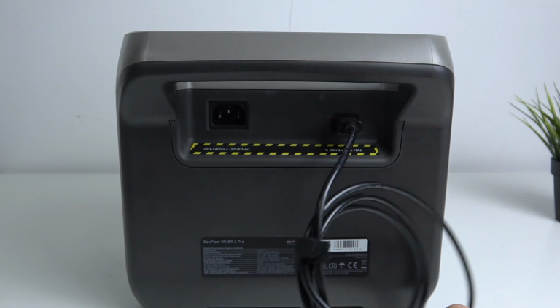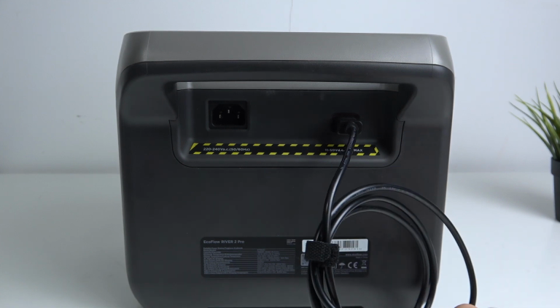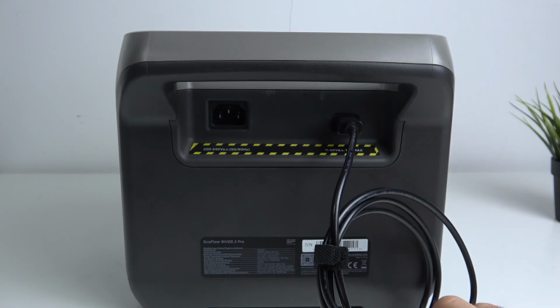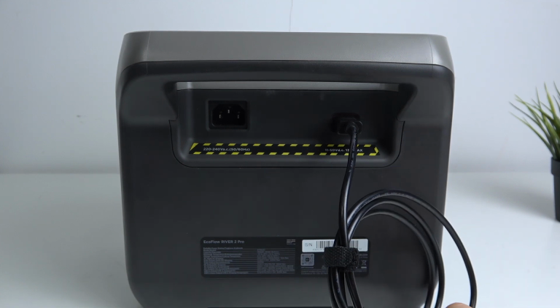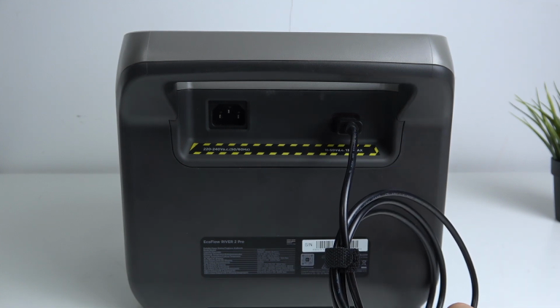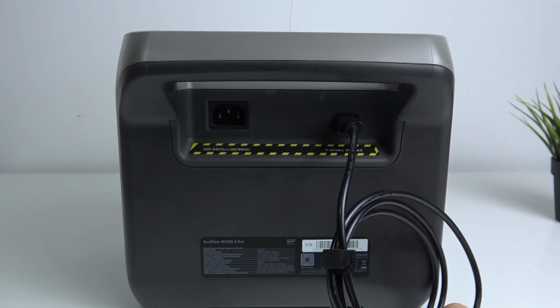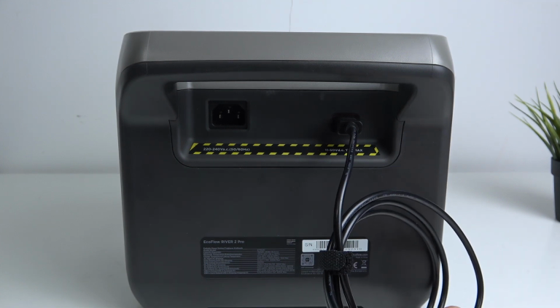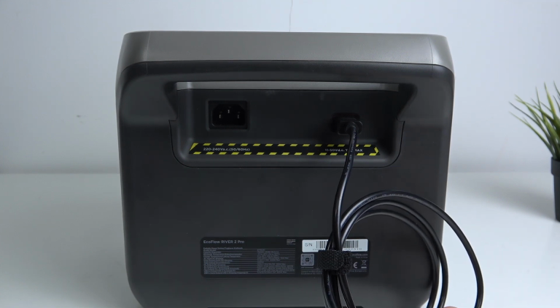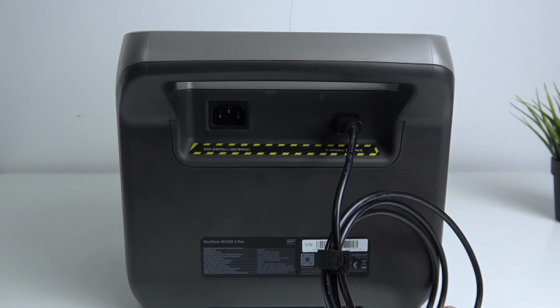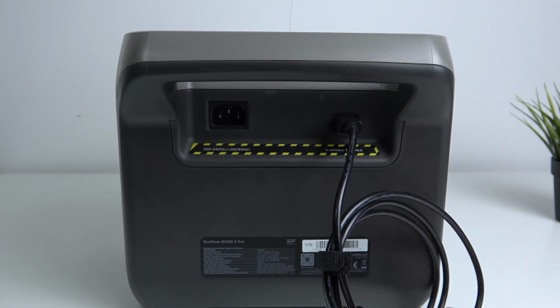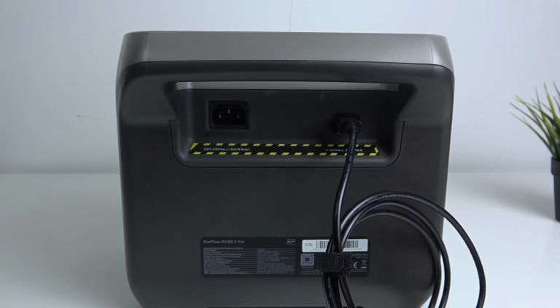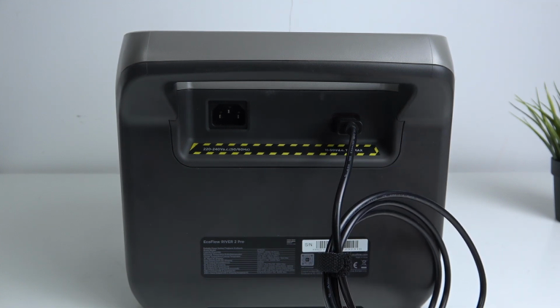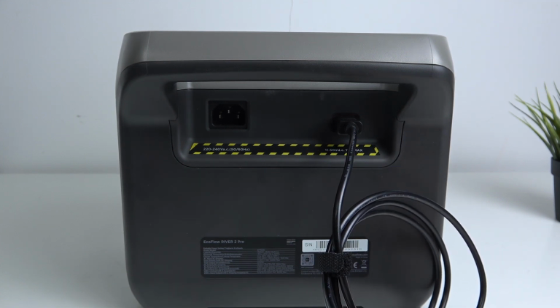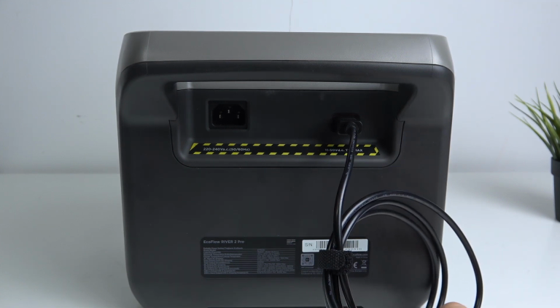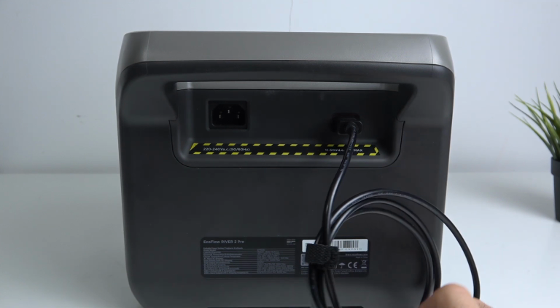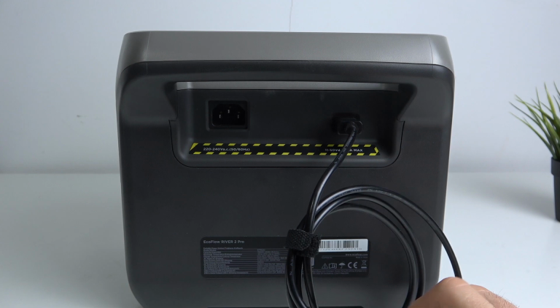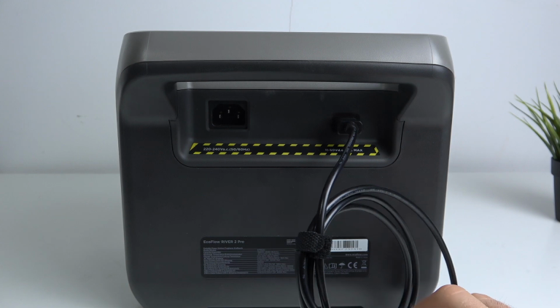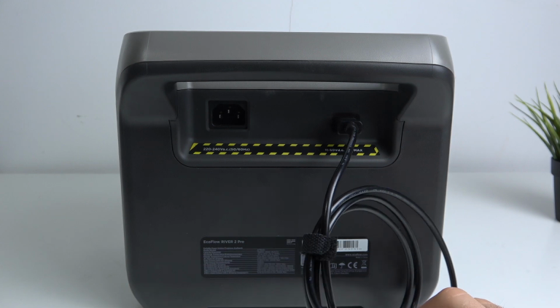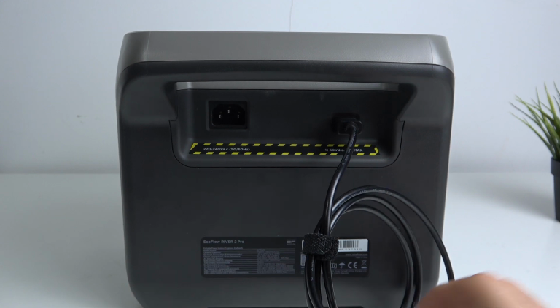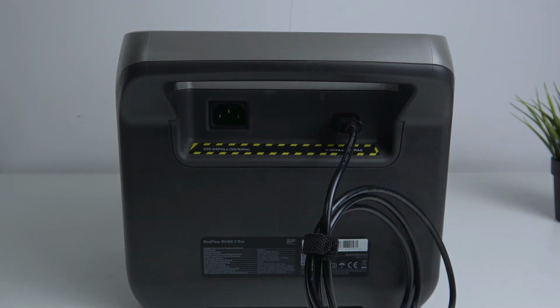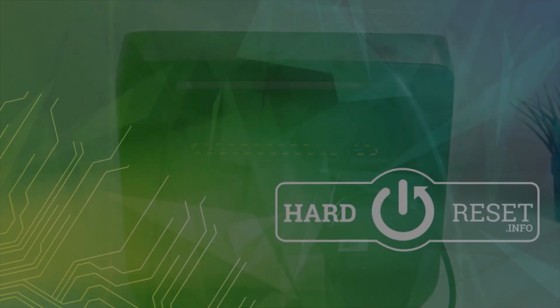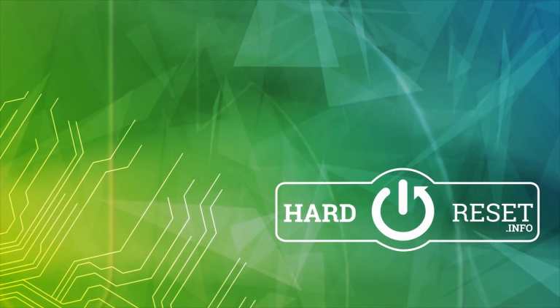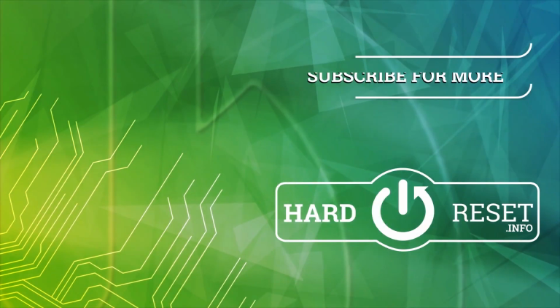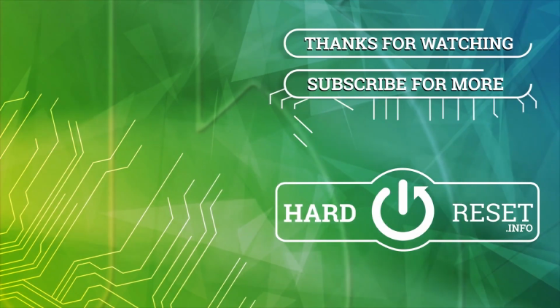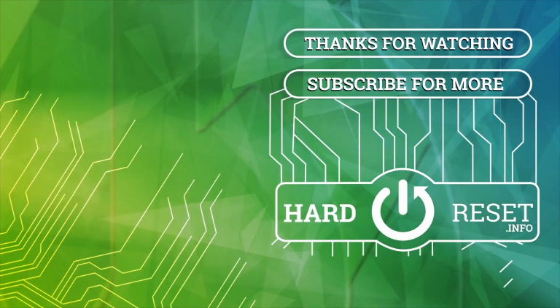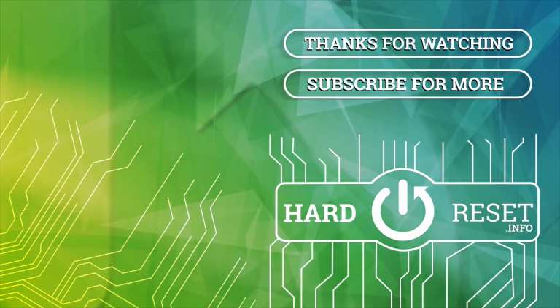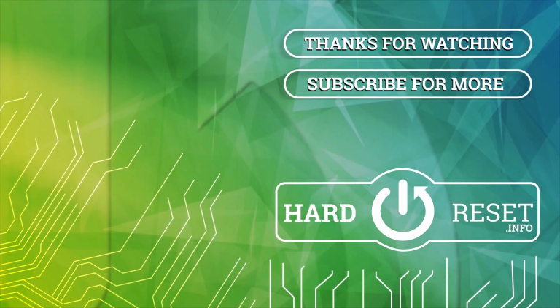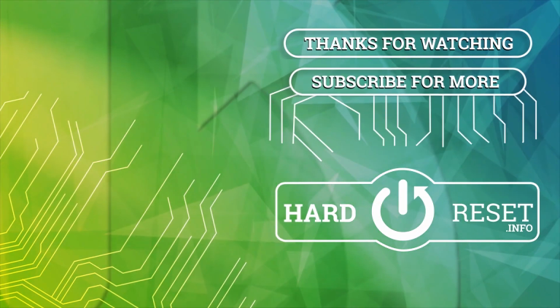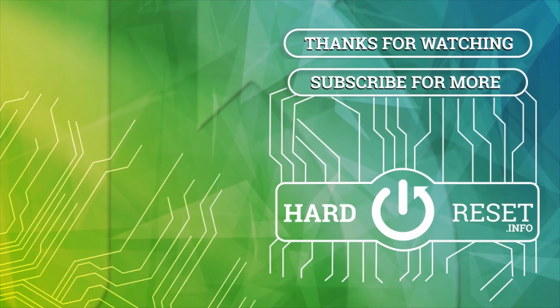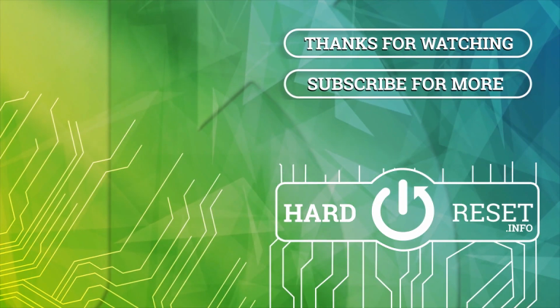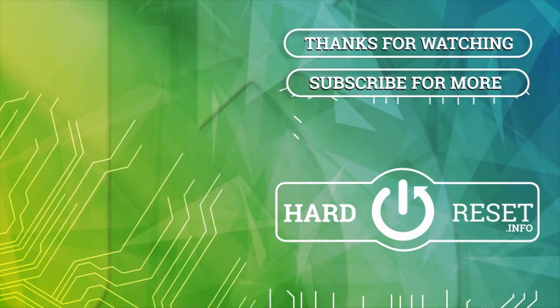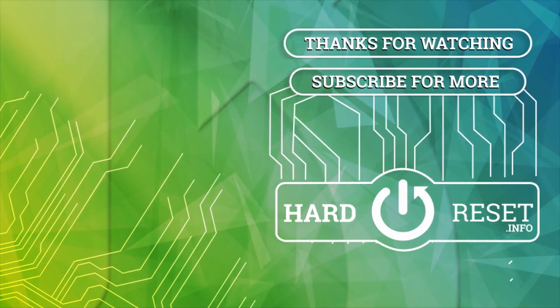So that's it. Thanks for watching, like this video, and bye. See you.